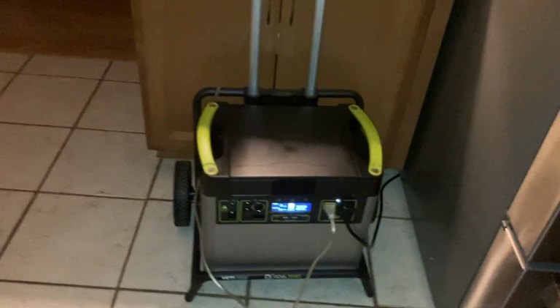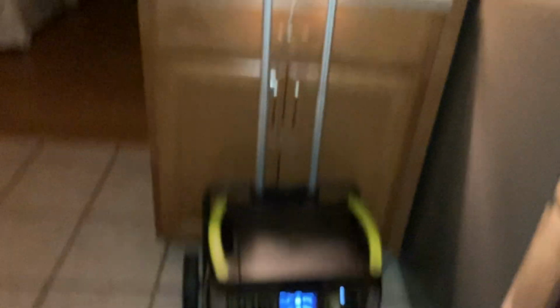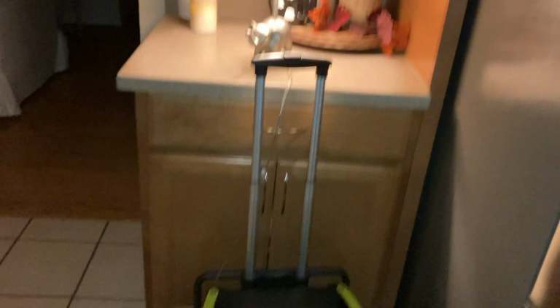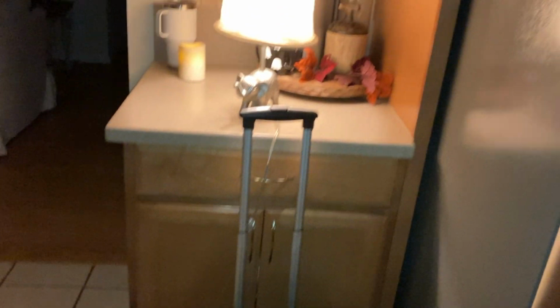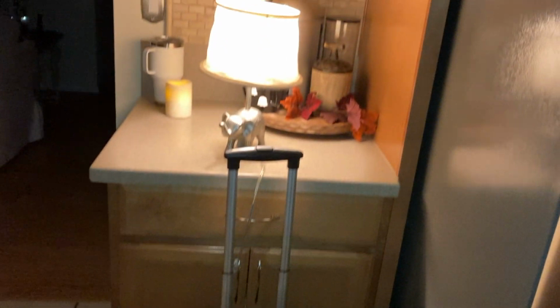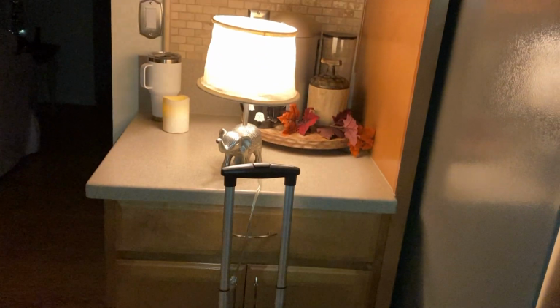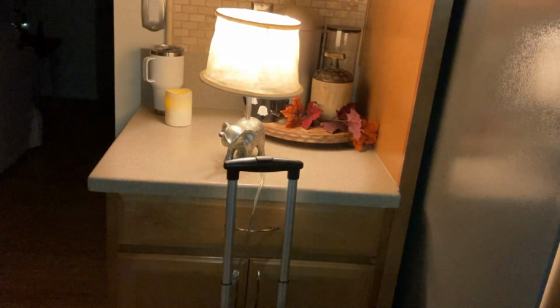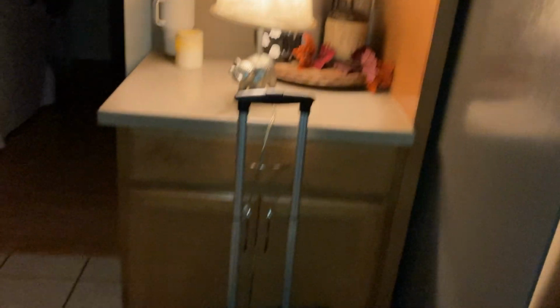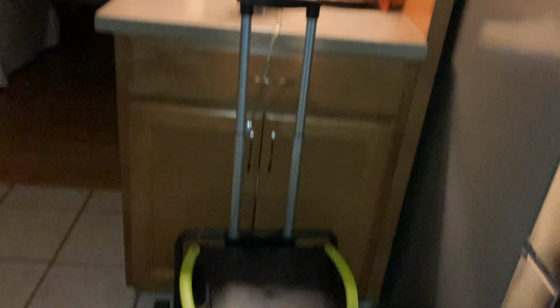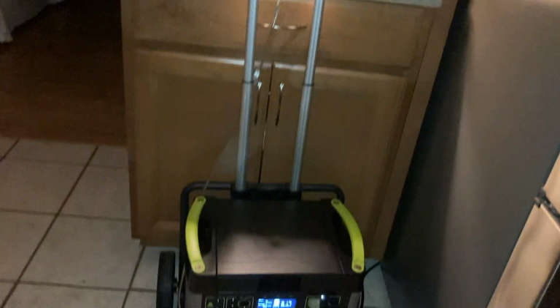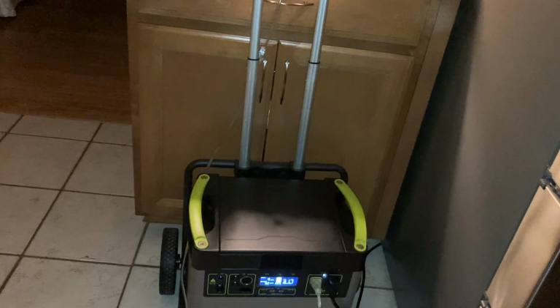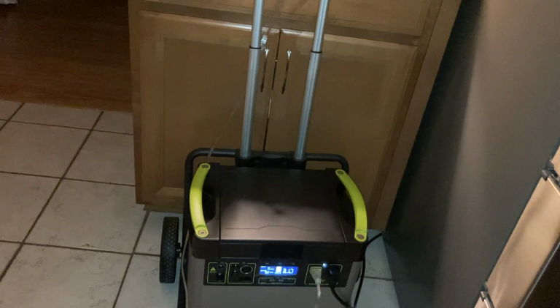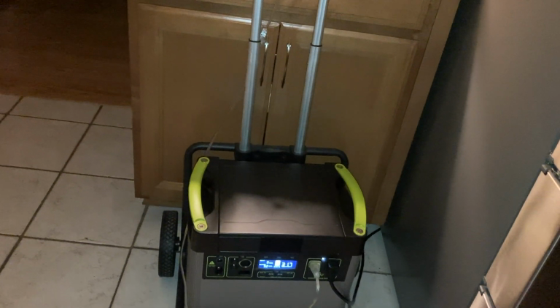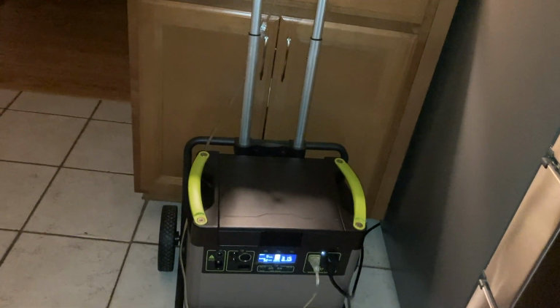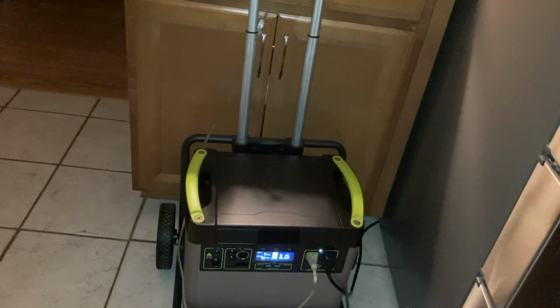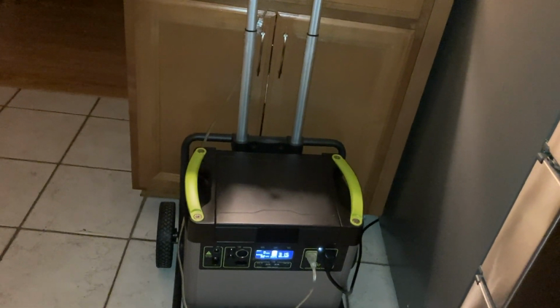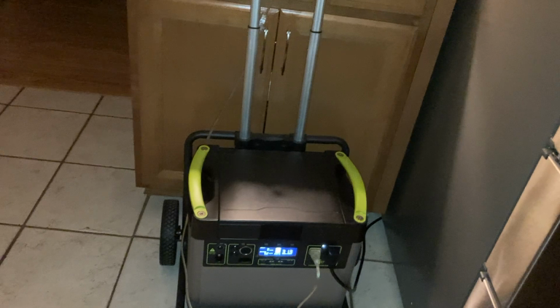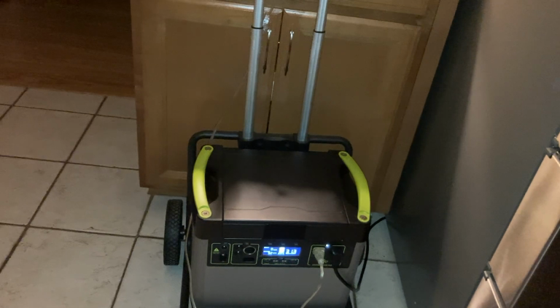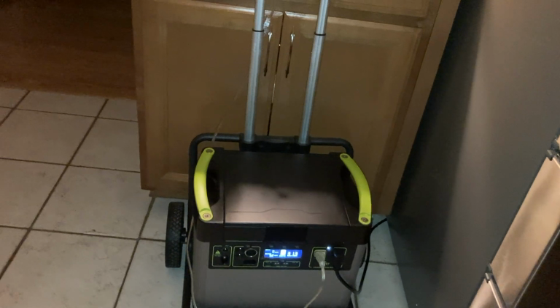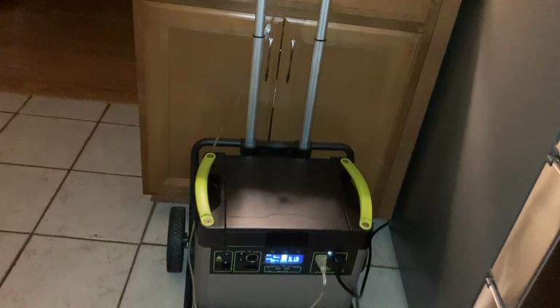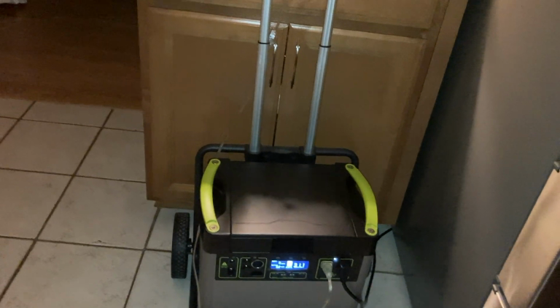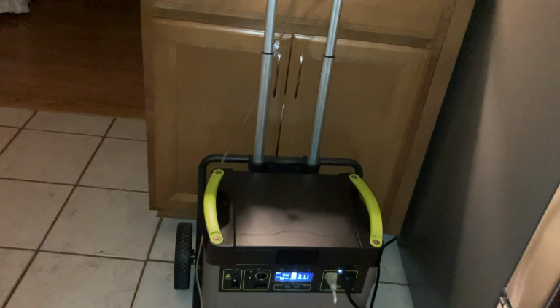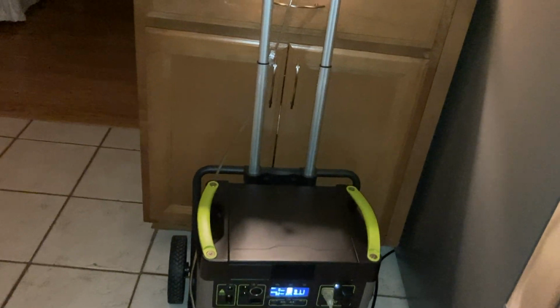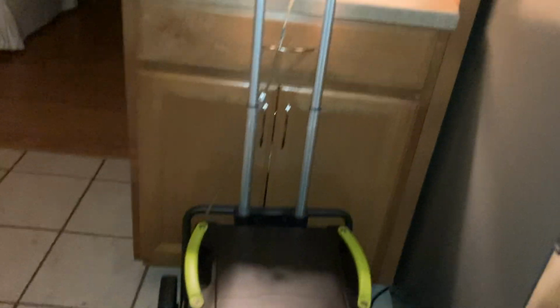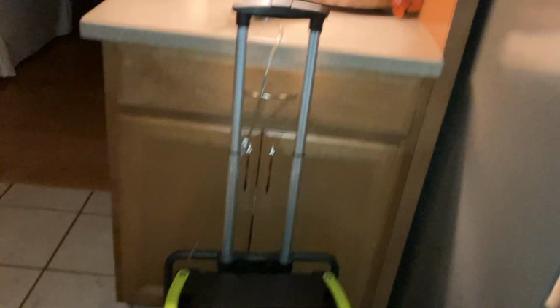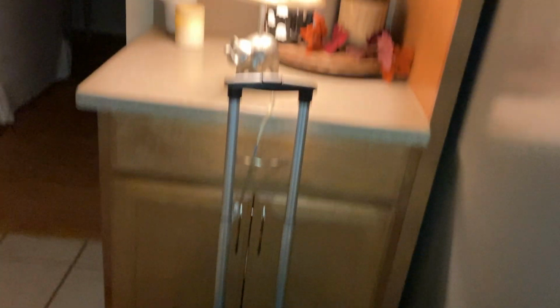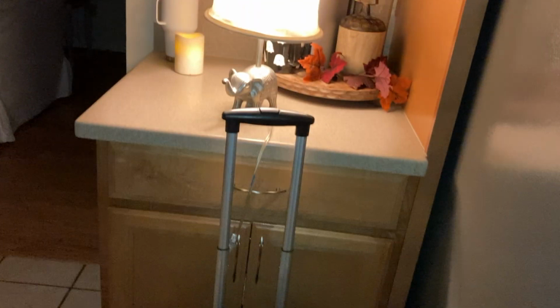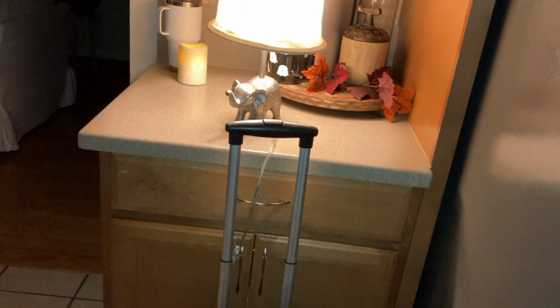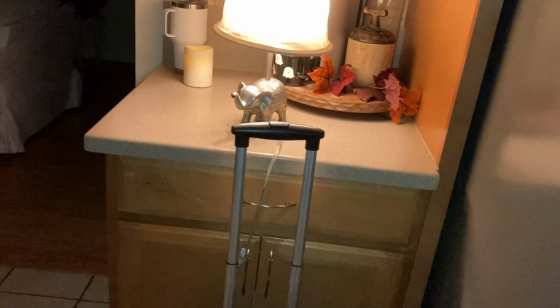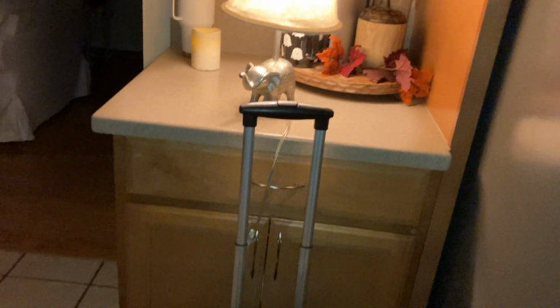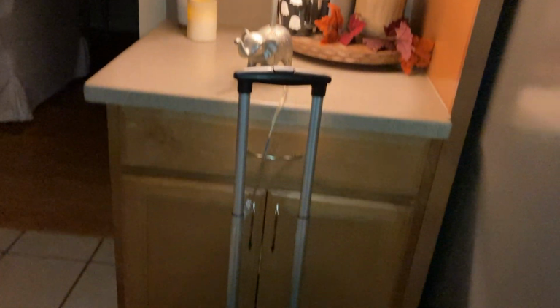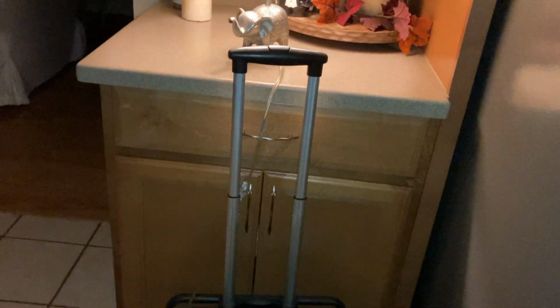I do also have it plugged into this small lamp. I will not keep the lamp on the whole time, I just put it on for the video.